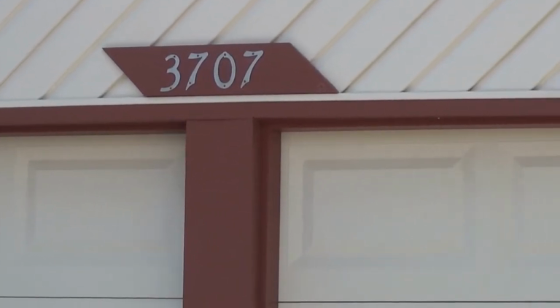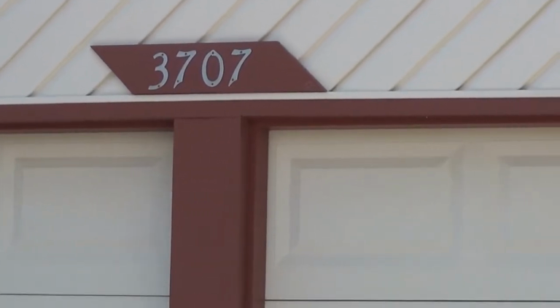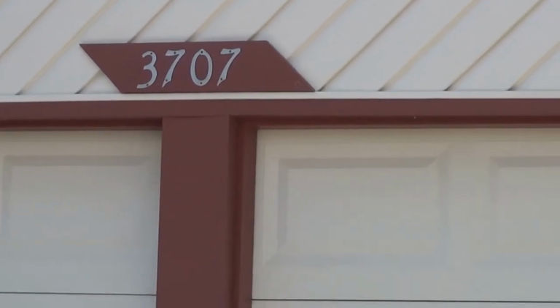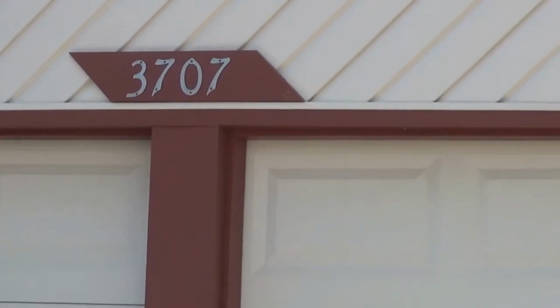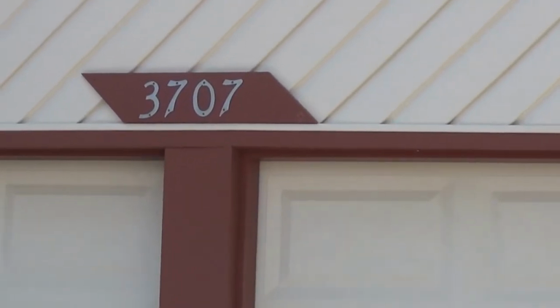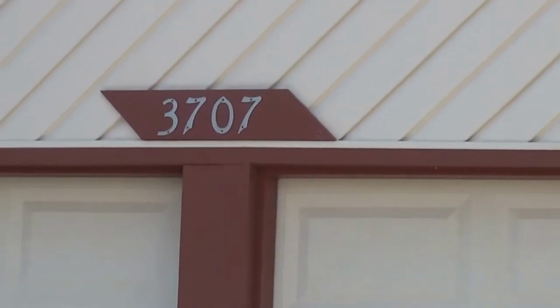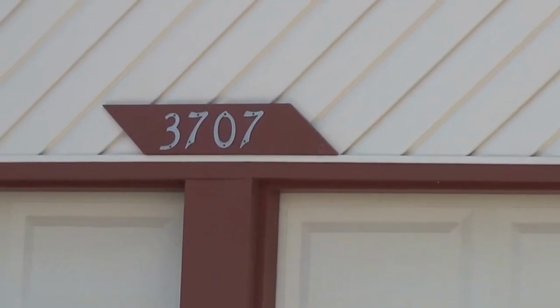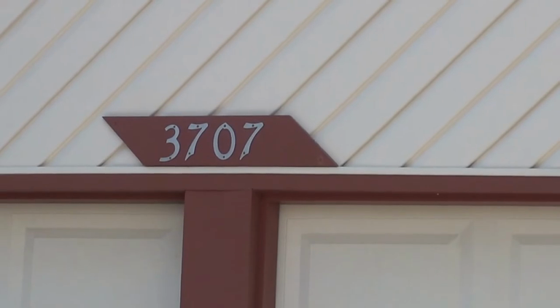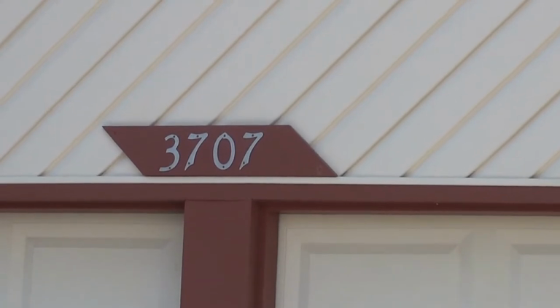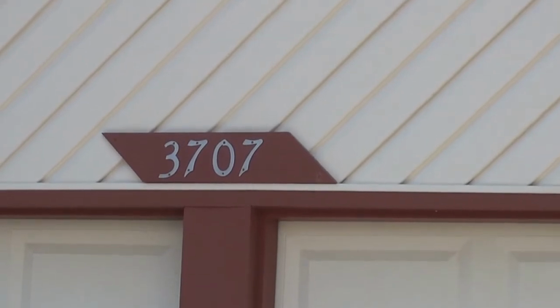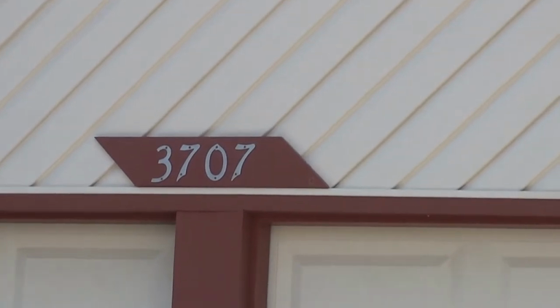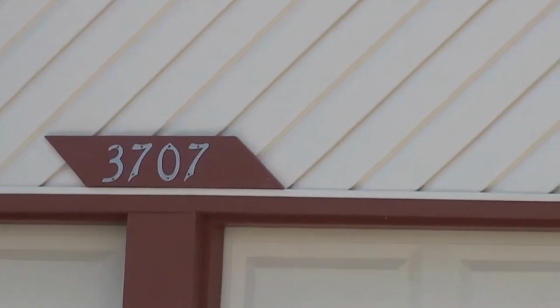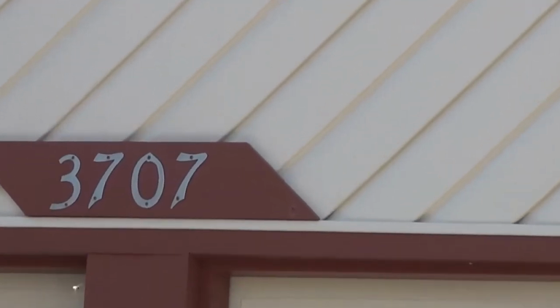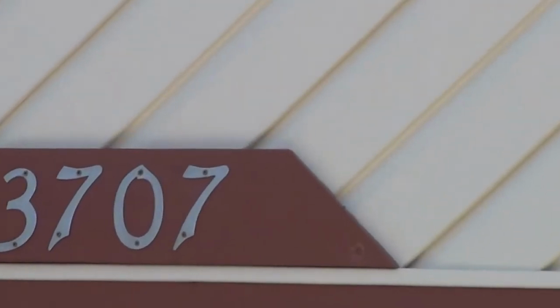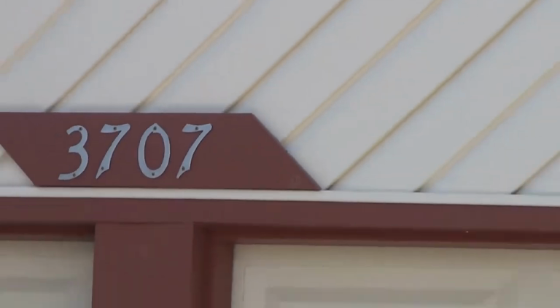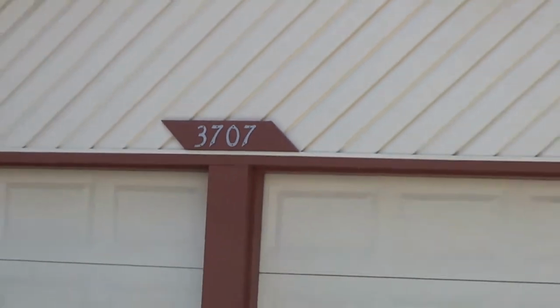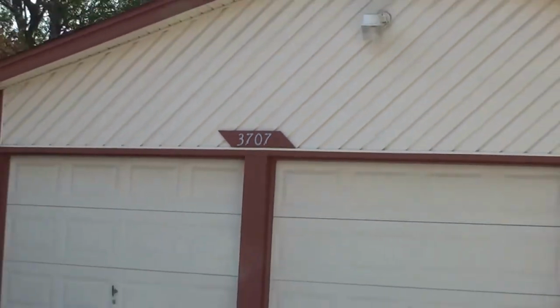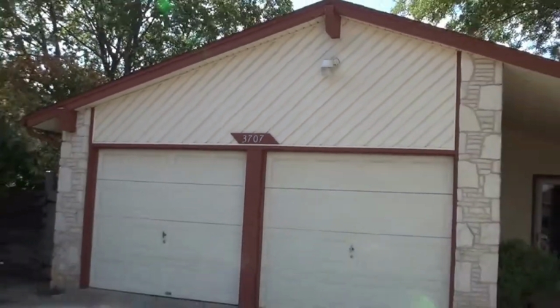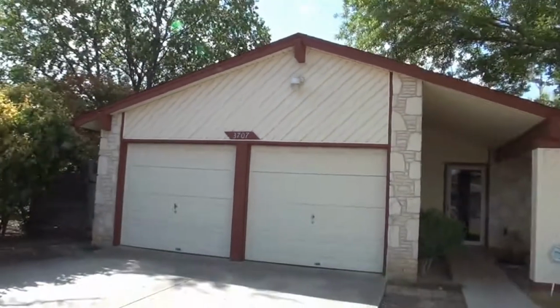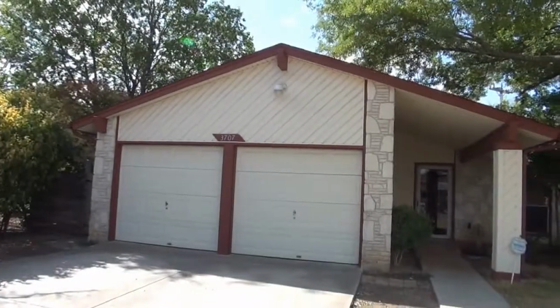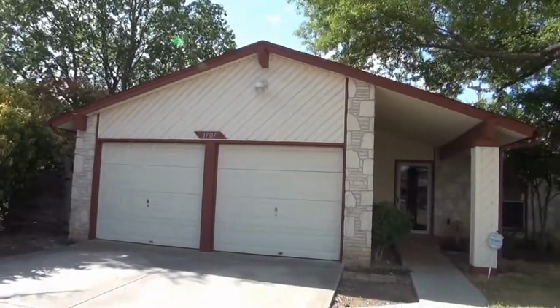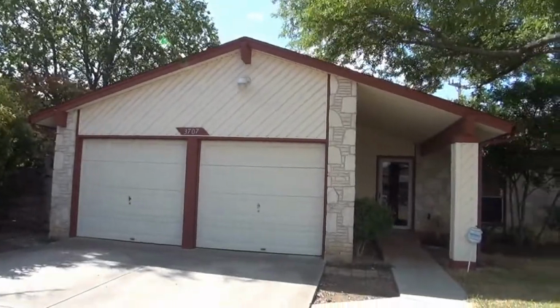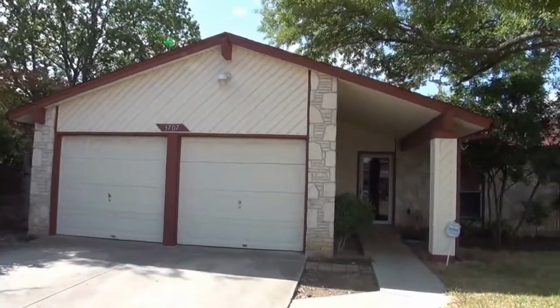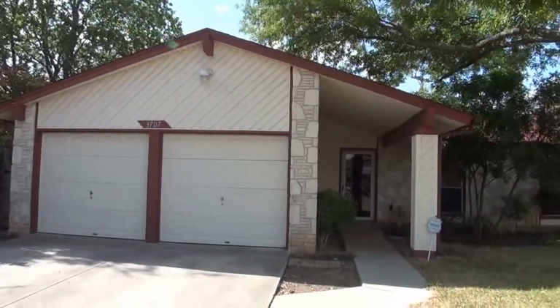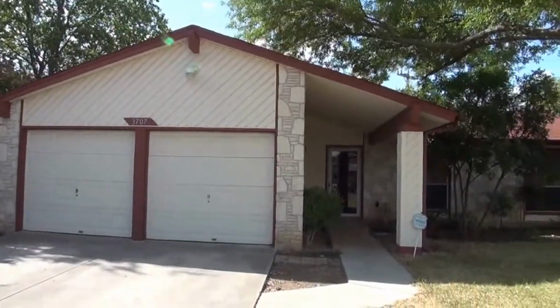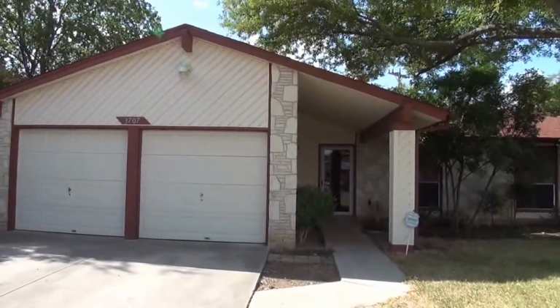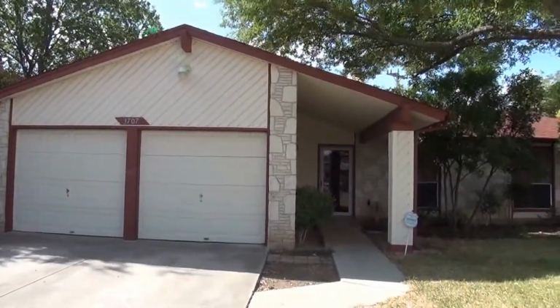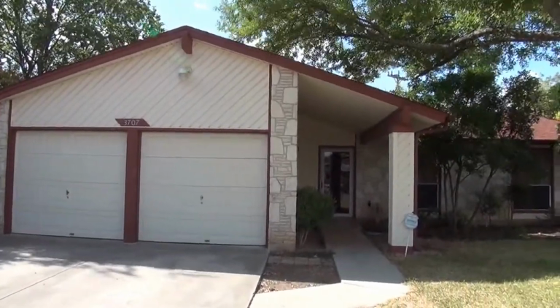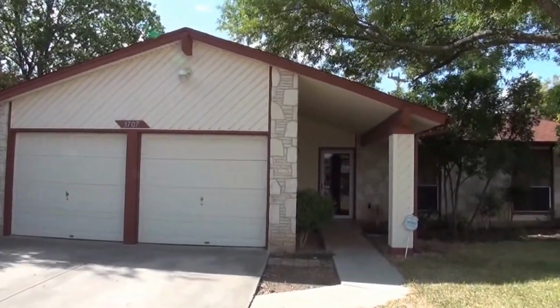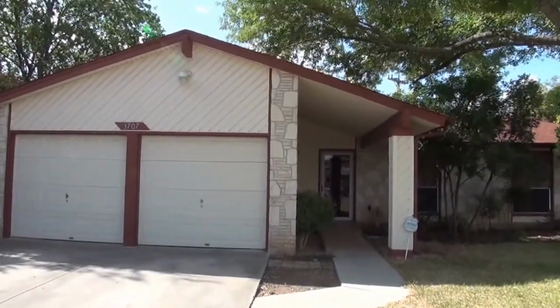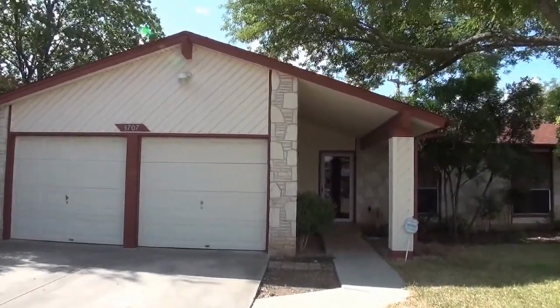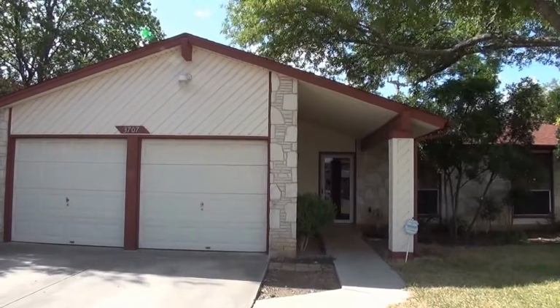This is the property at 3707 Piper's Meadow Street. Let's see if we can zoom out here. This property is located over on 410 and Calabra Road.